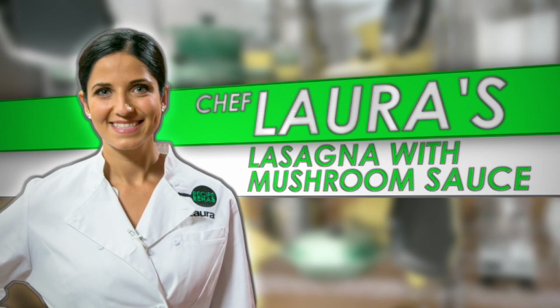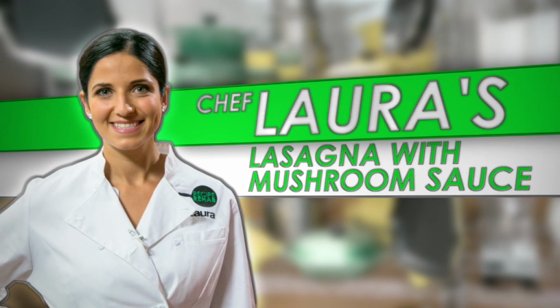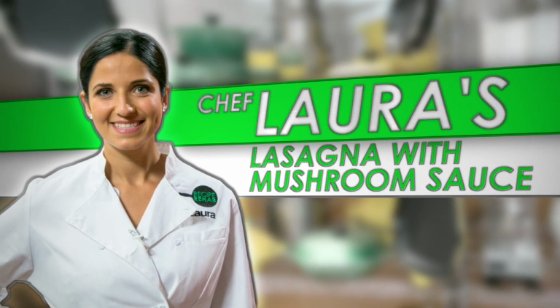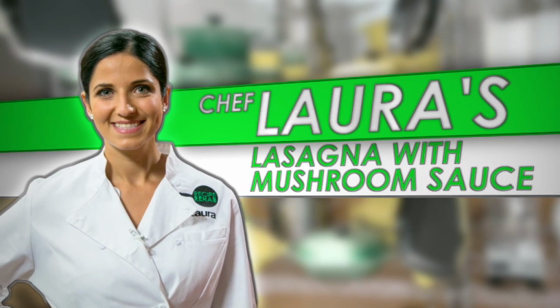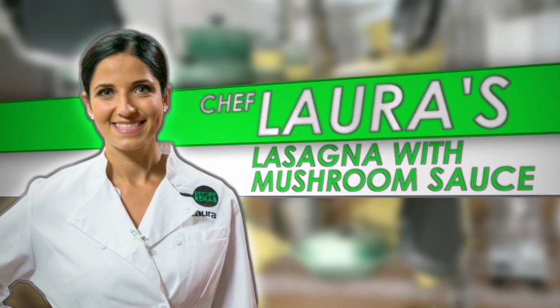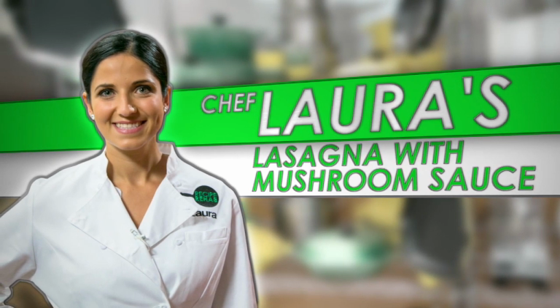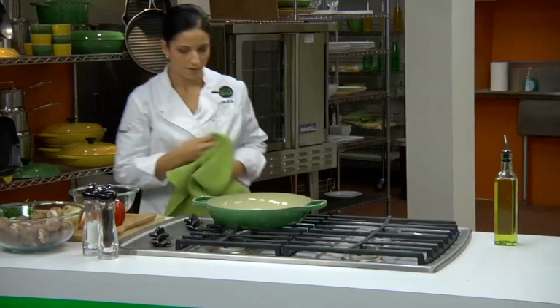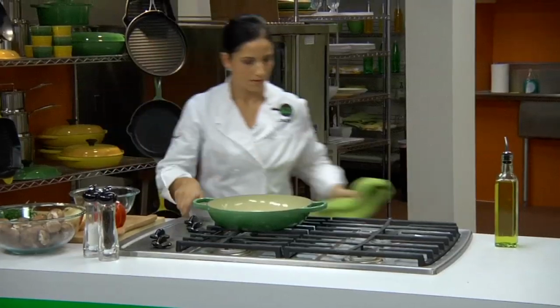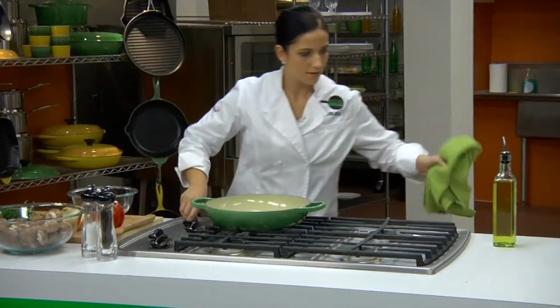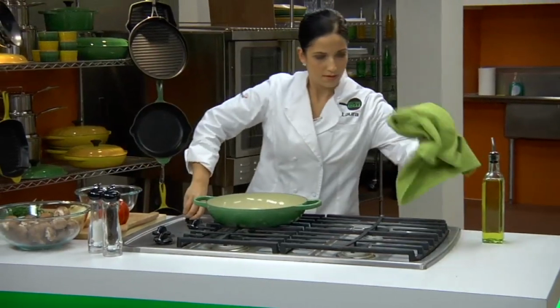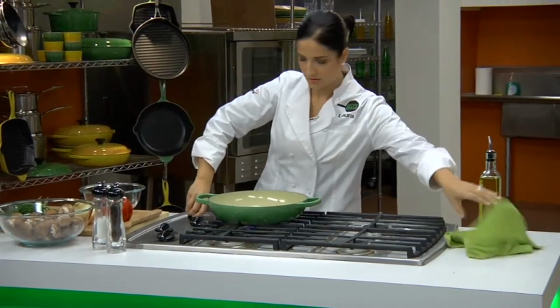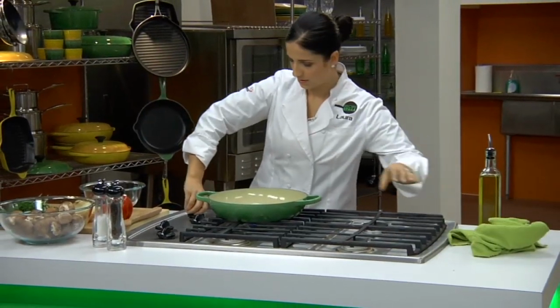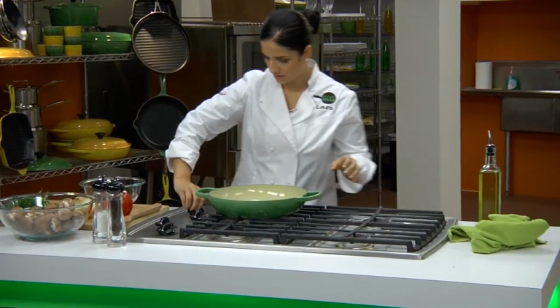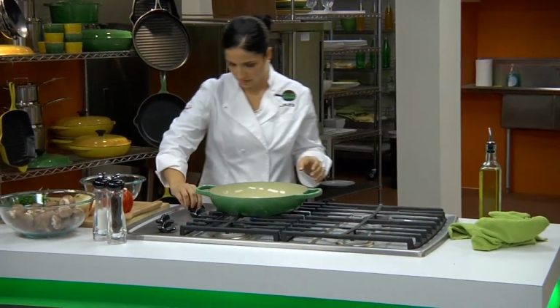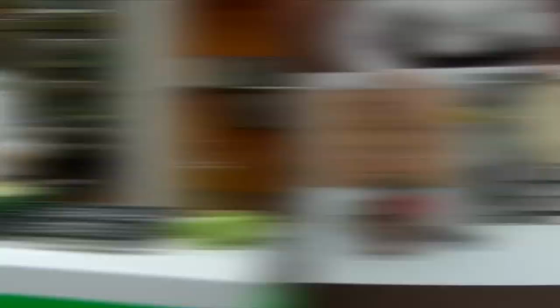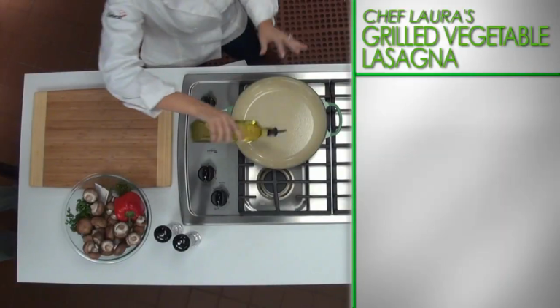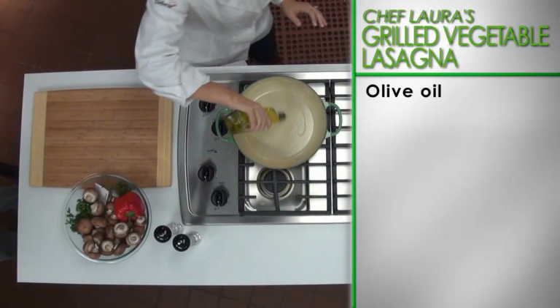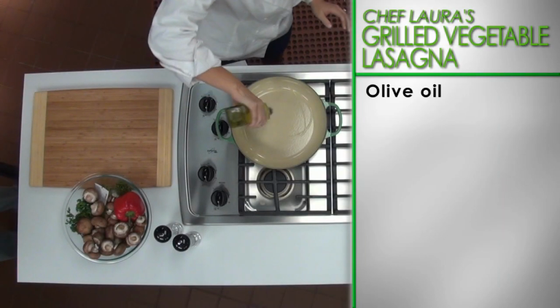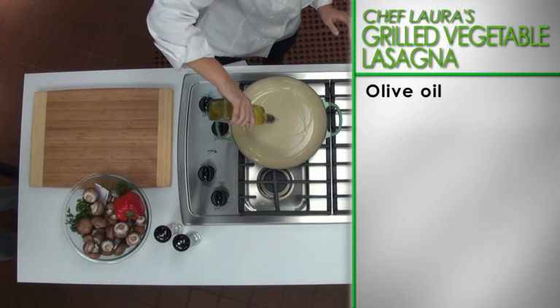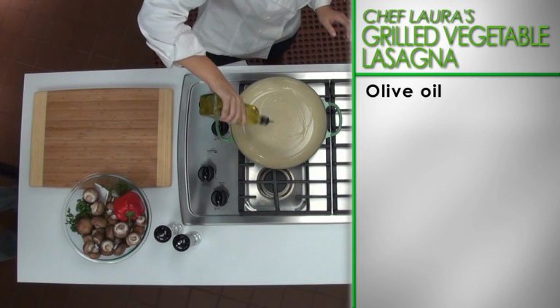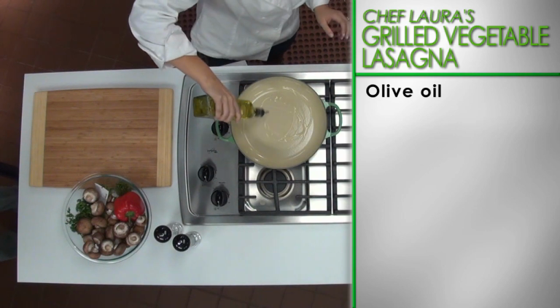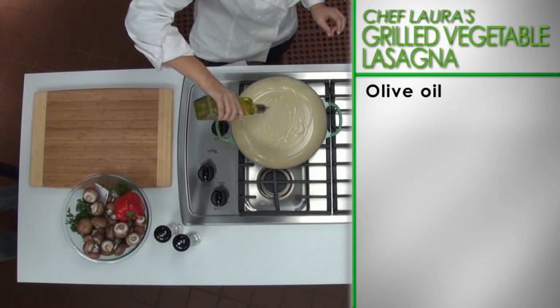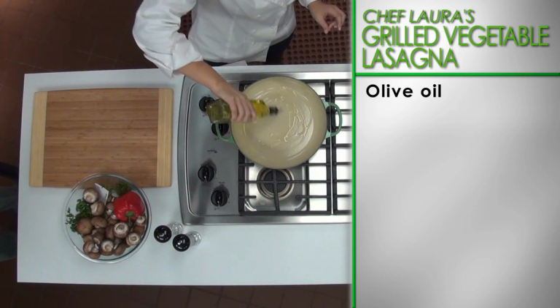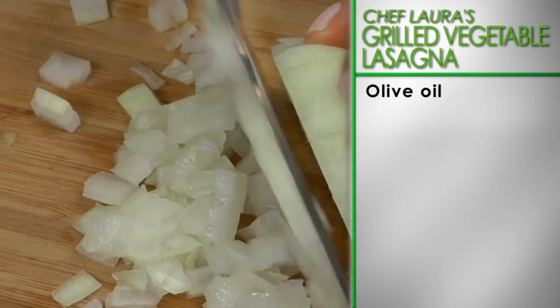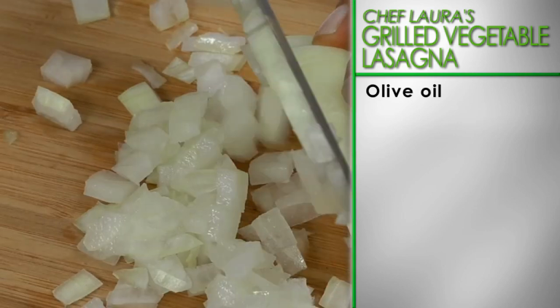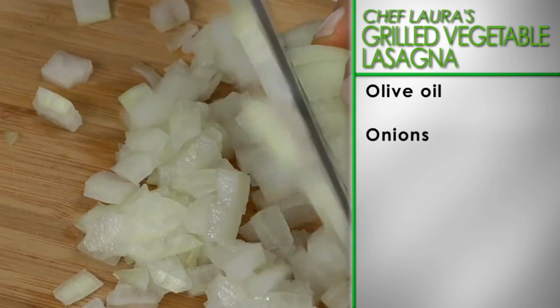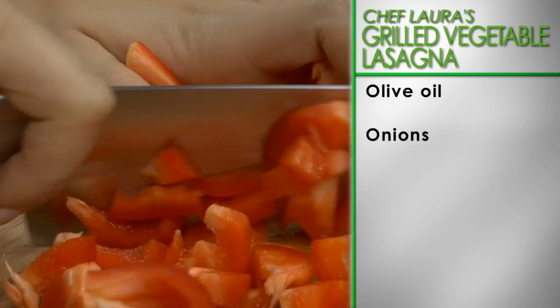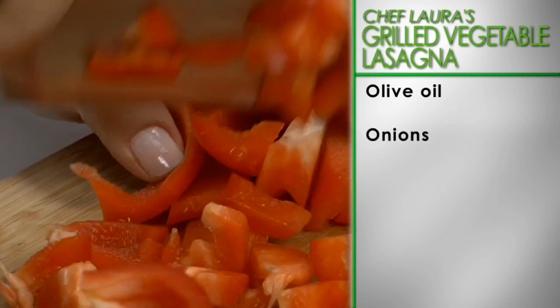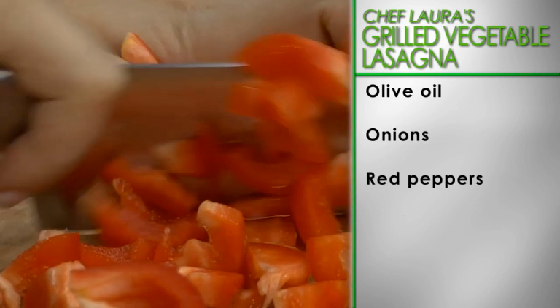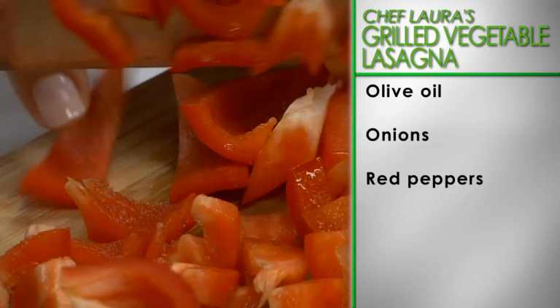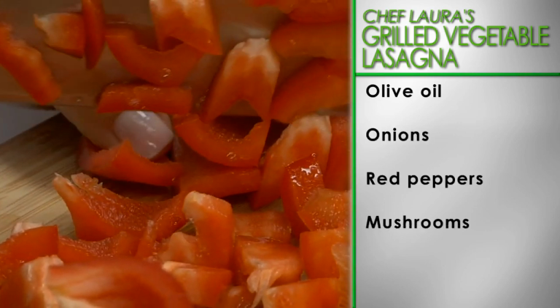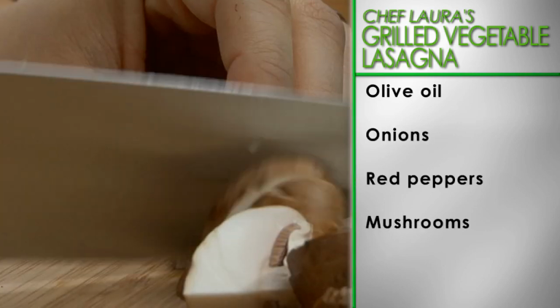First, let's prepare the sauce. Place a large pot over a medium heat and coat with olive oil. Once the oil is hot, add the onions, peppers, and mushrooms.